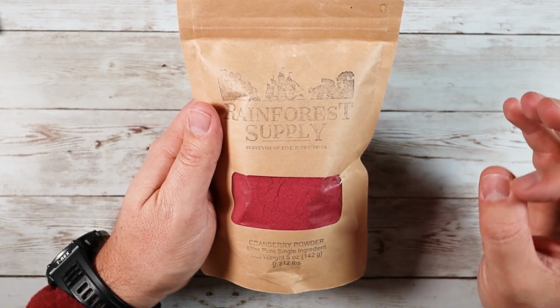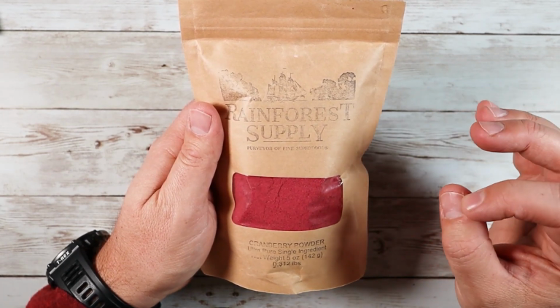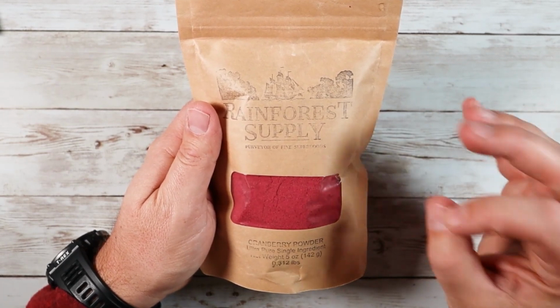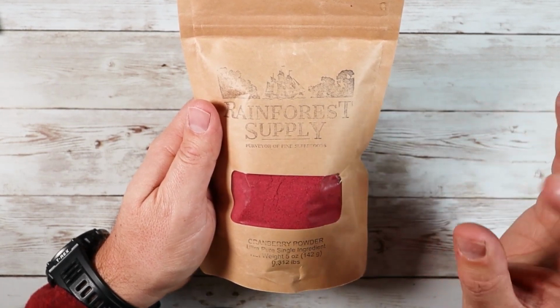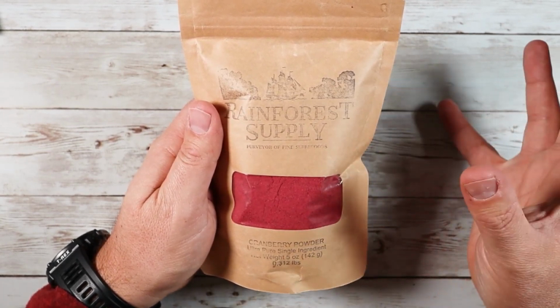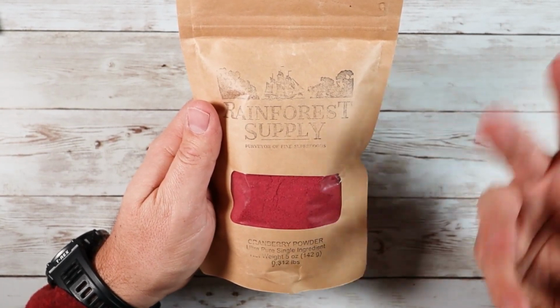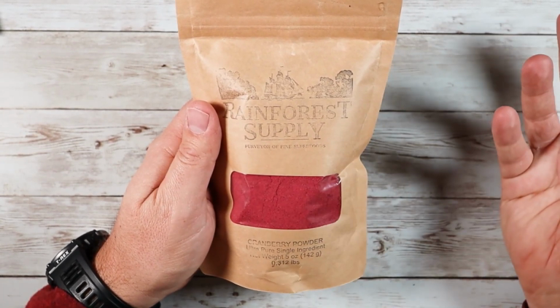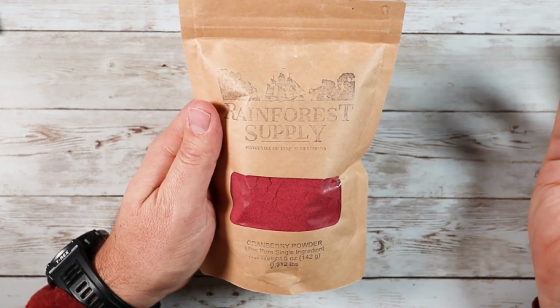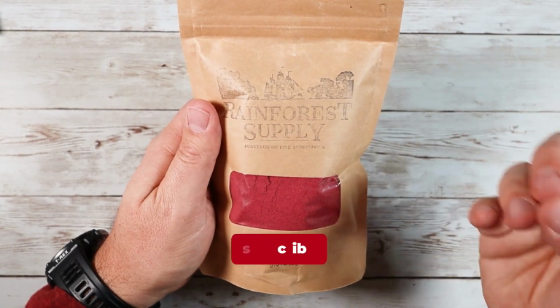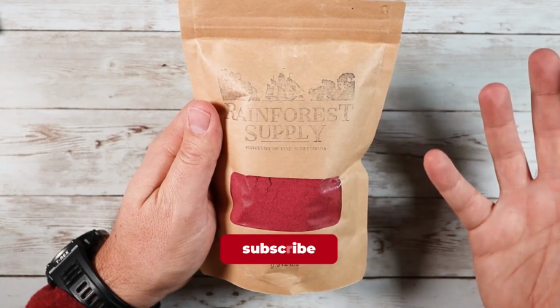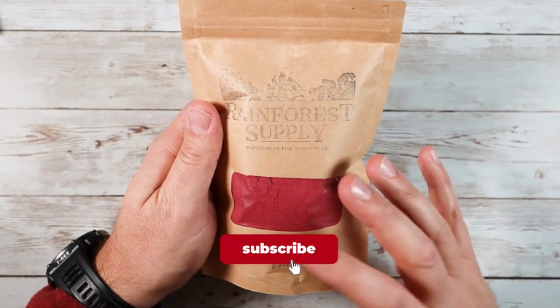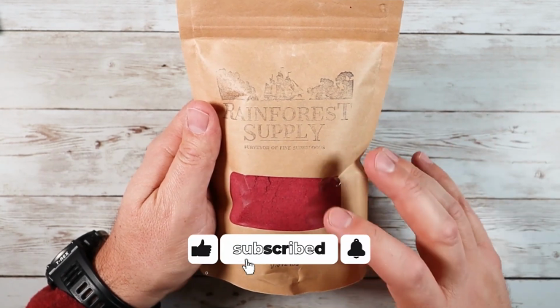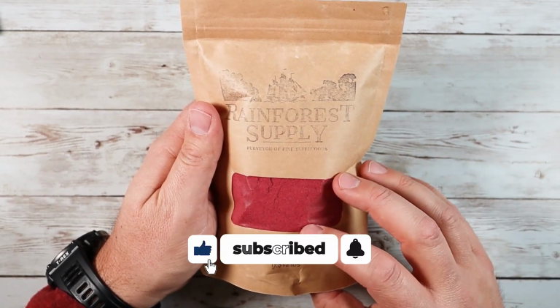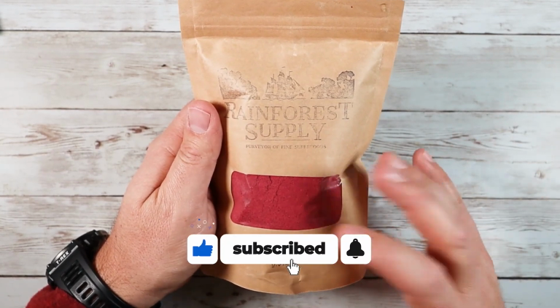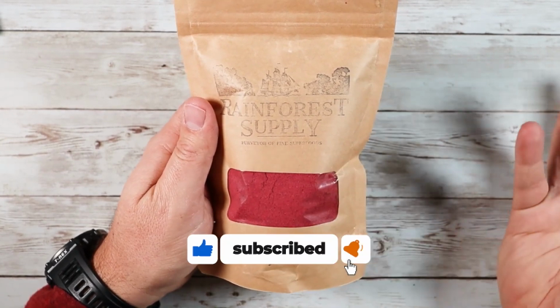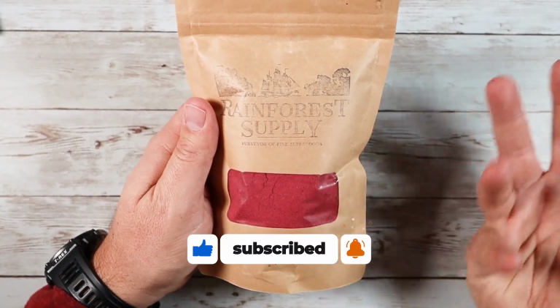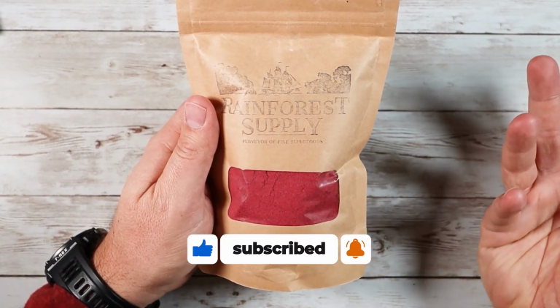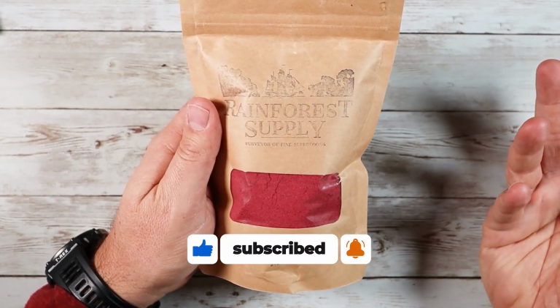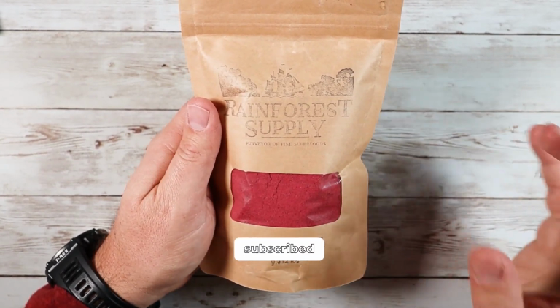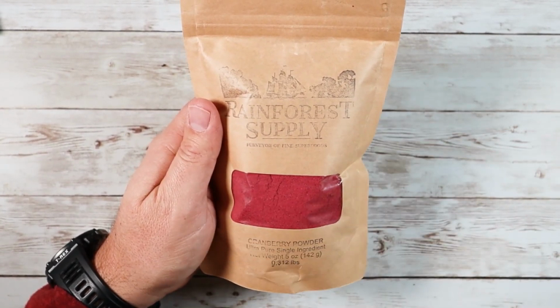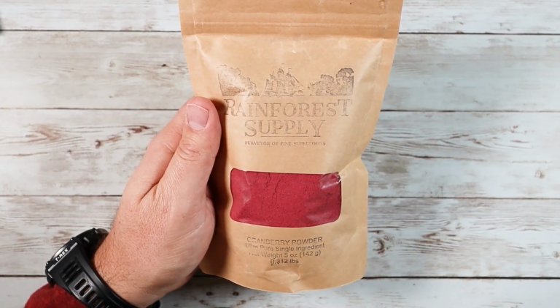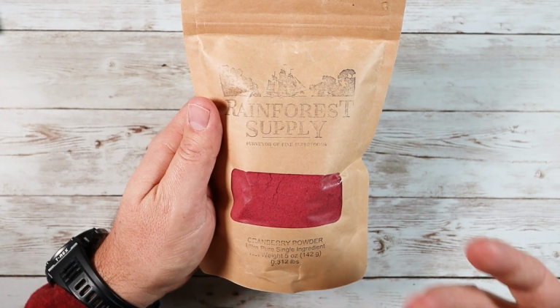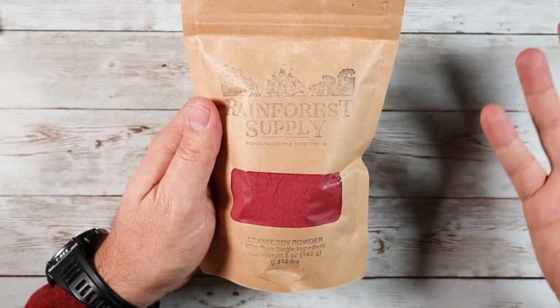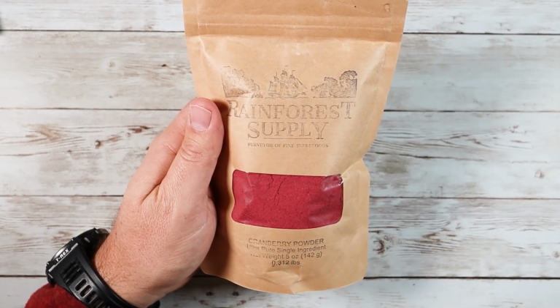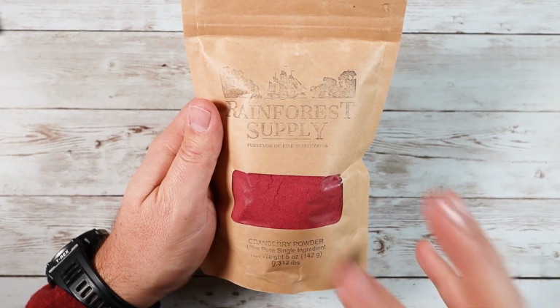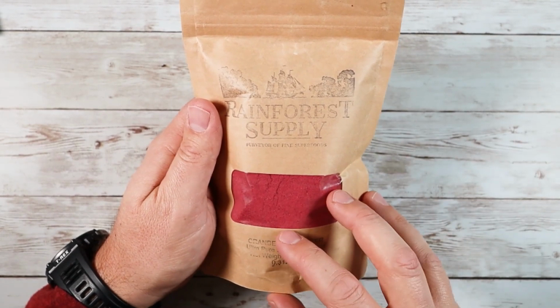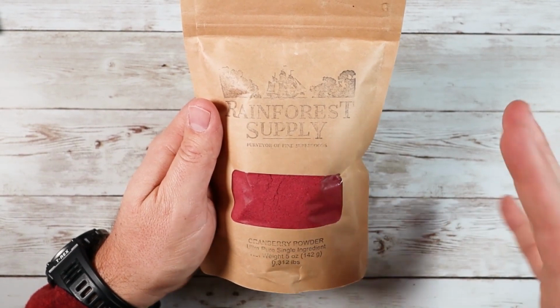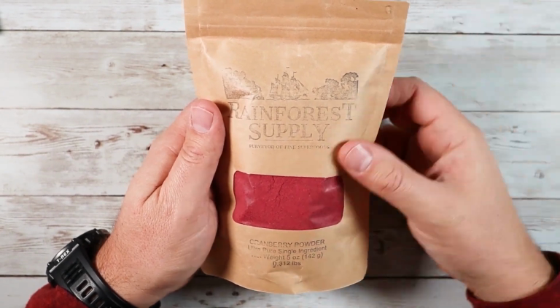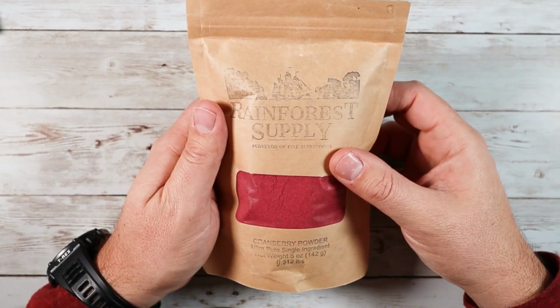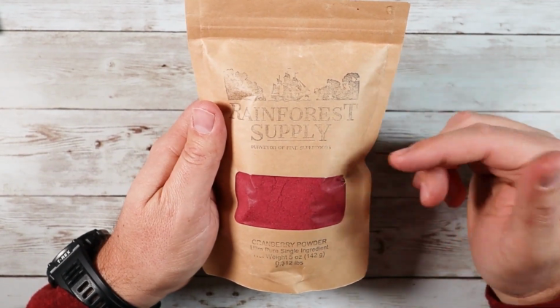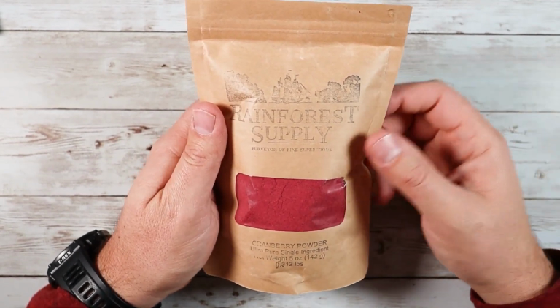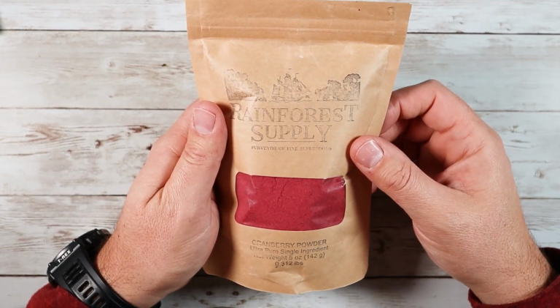If that's something you're into, you can actually put it on your skin and use it as a skin enrichment. With vitamin A and vitamin C, it's great for your skin as well. So there's lots of different things that you can do with cranberry powder — stuff I didn't even realize was possible. It's great for eating, but there are also other uses for cranberry powder as well.